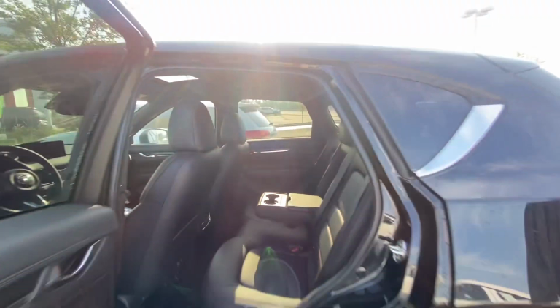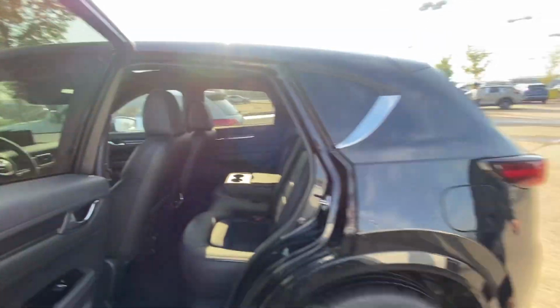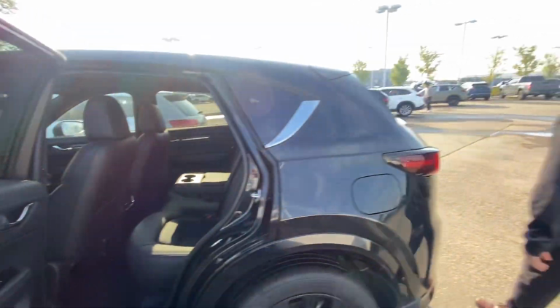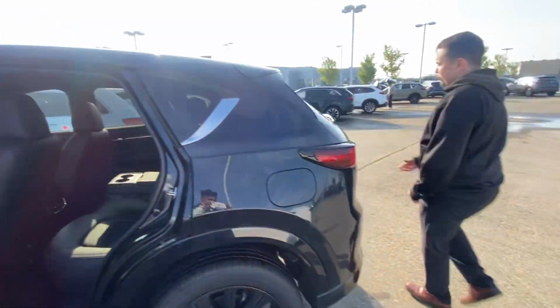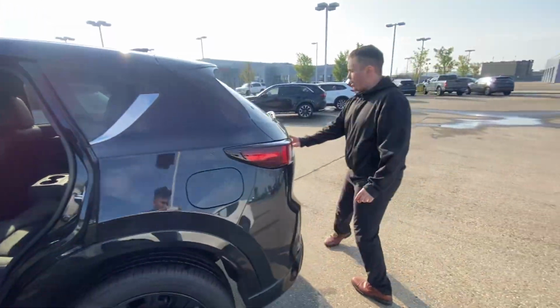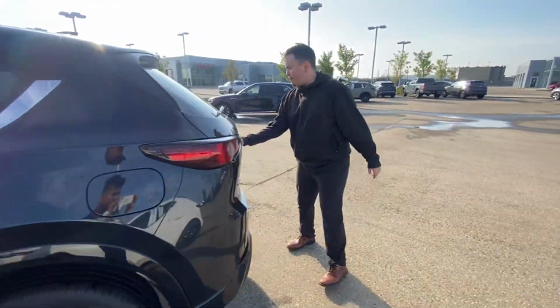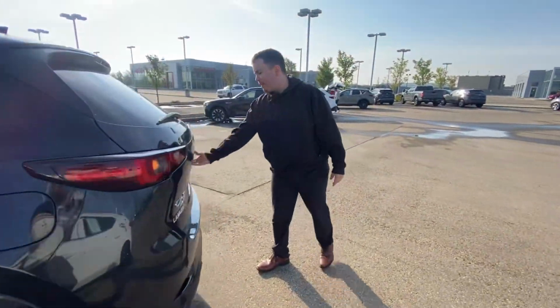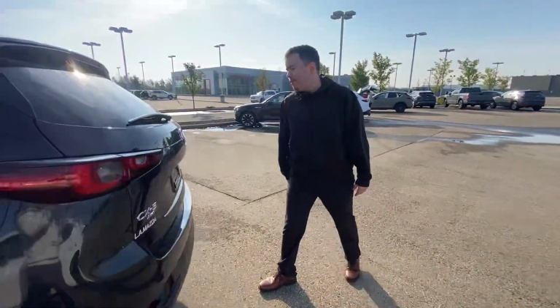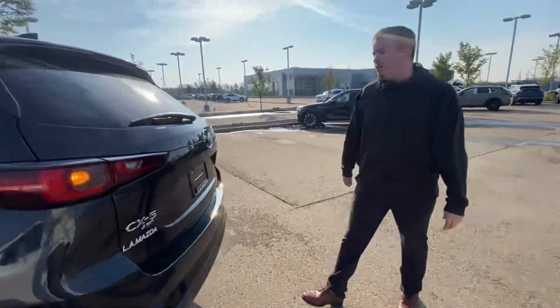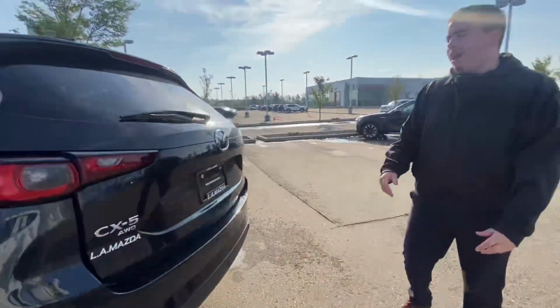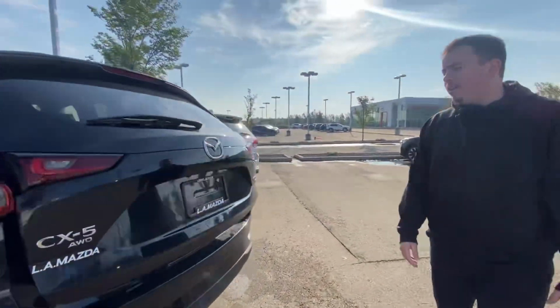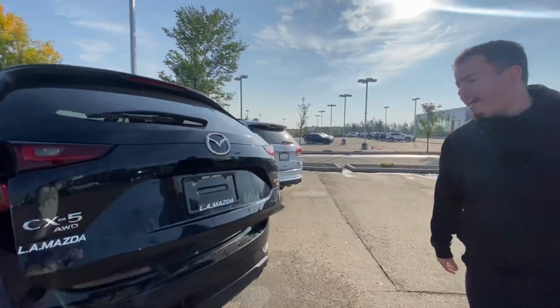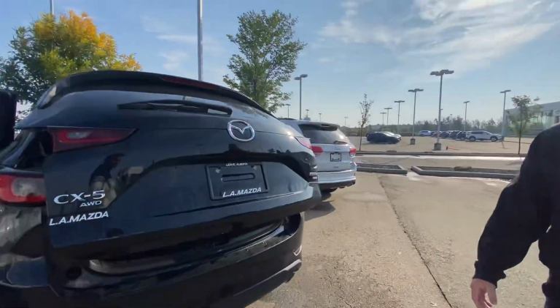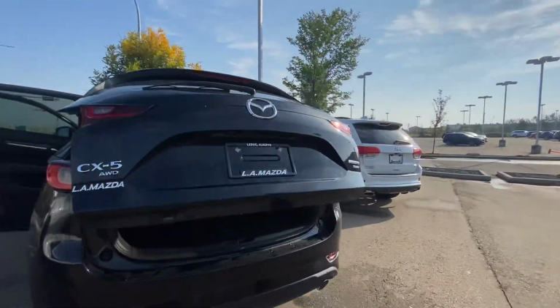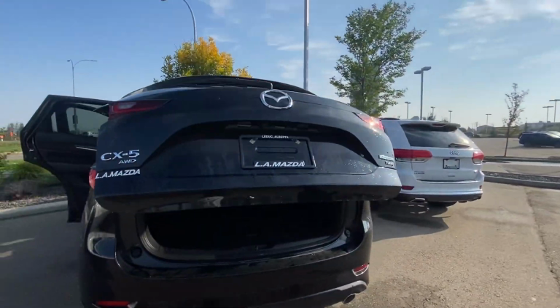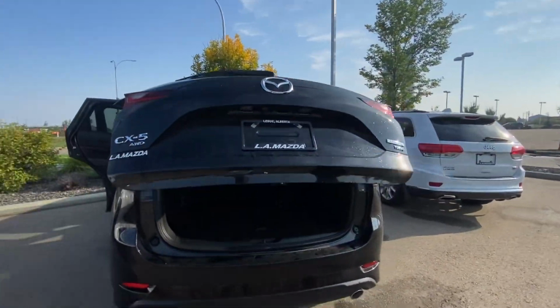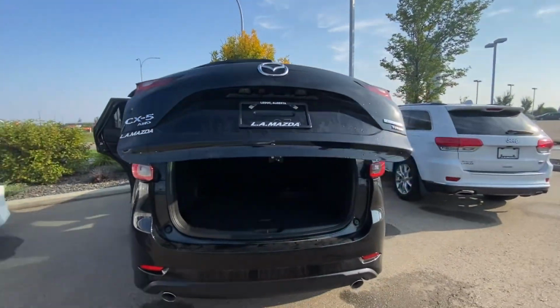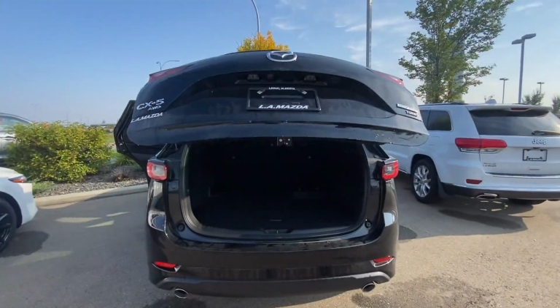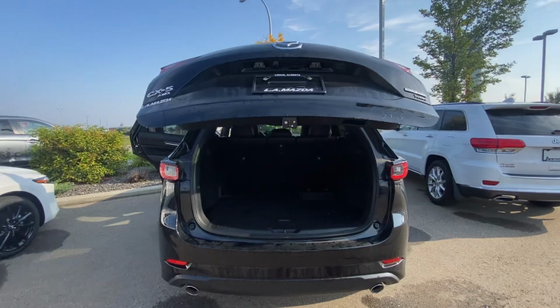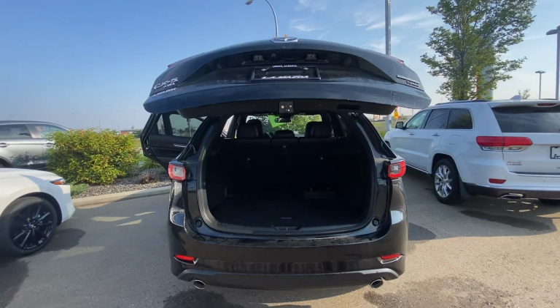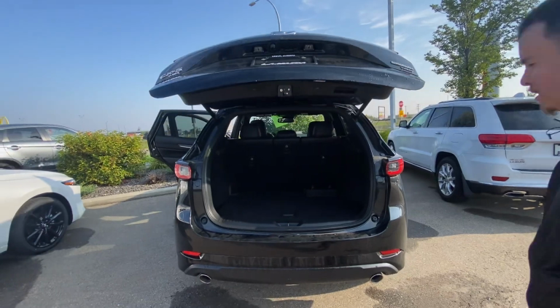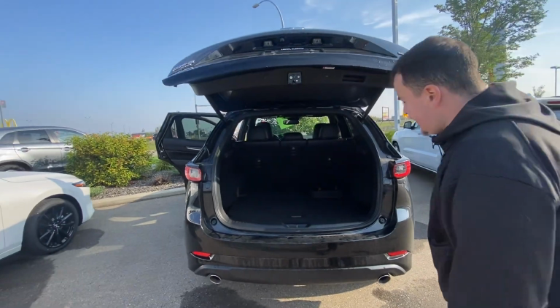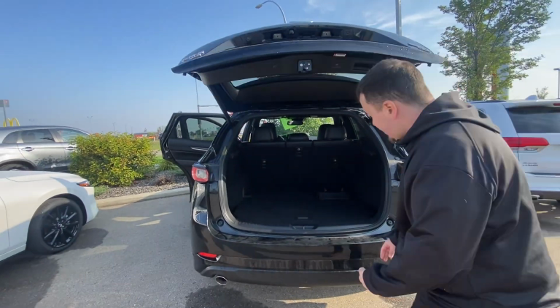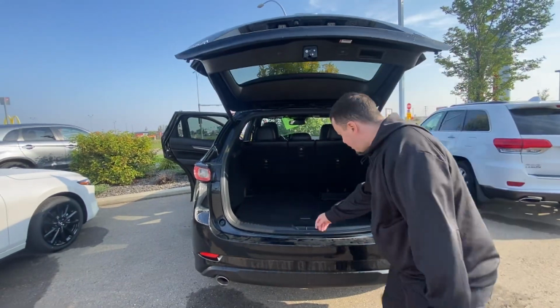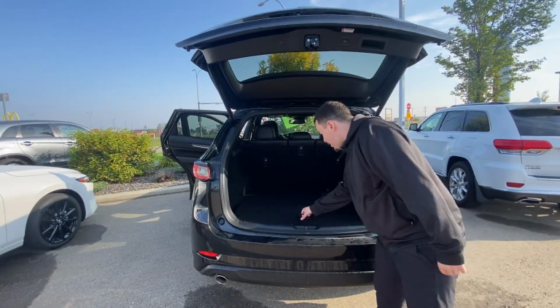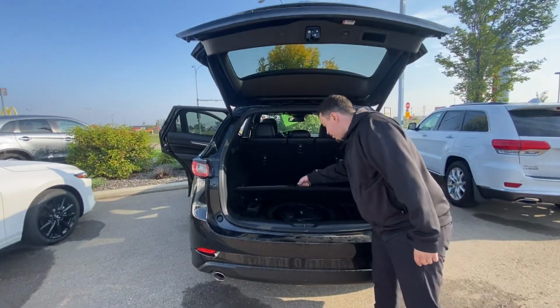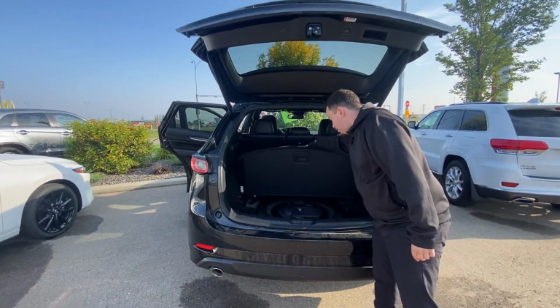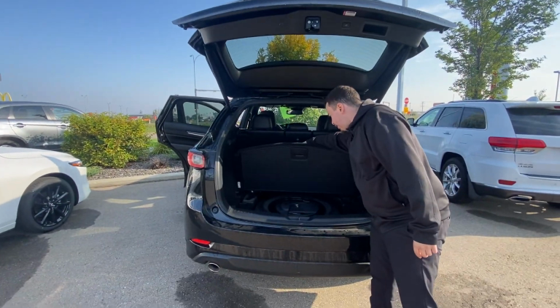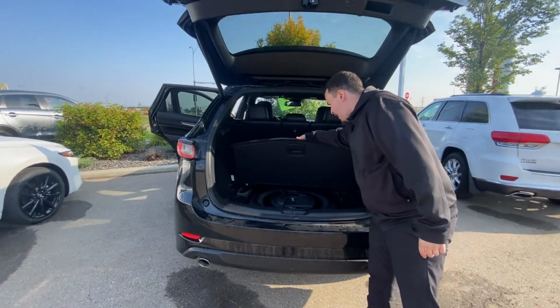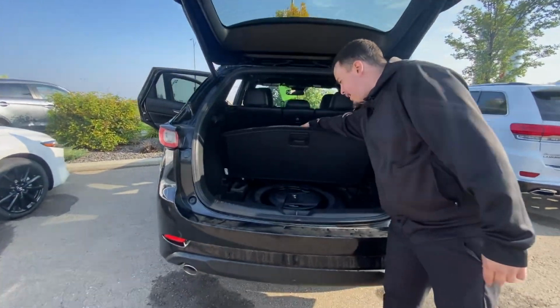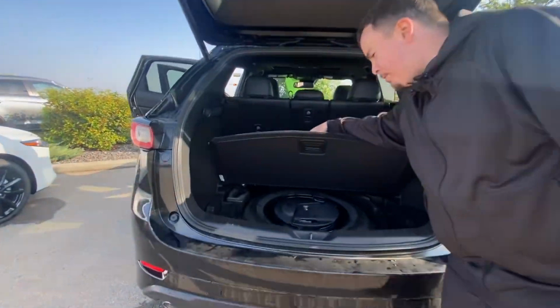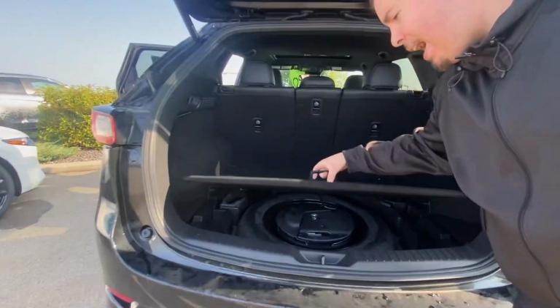Coming to the trunk — power liftgate trunk. A lot of space, with your spare tire in the back.